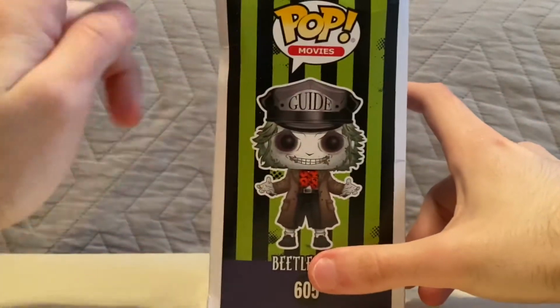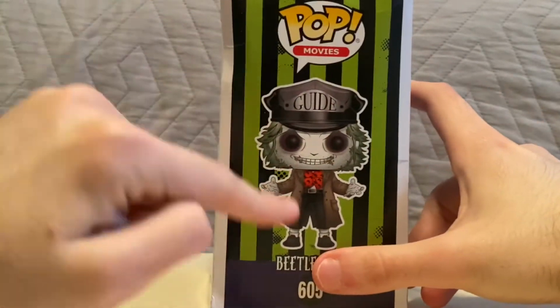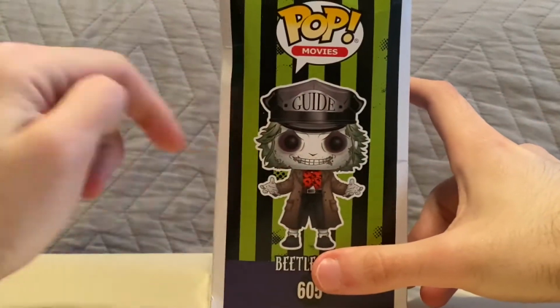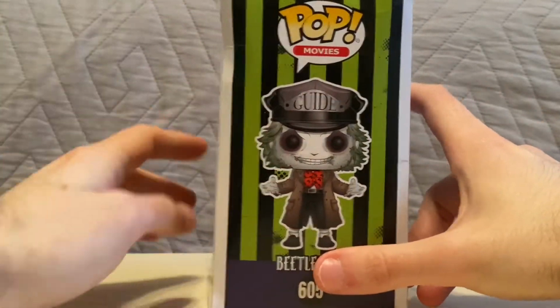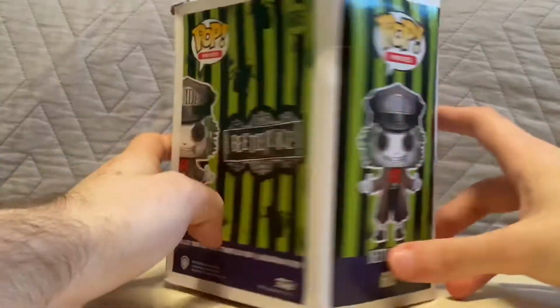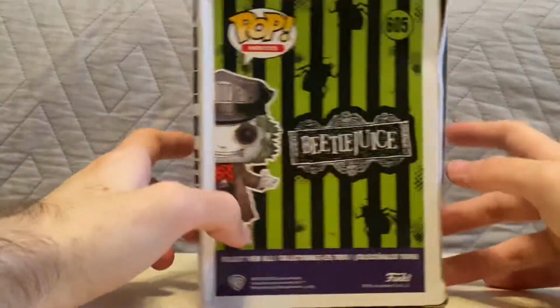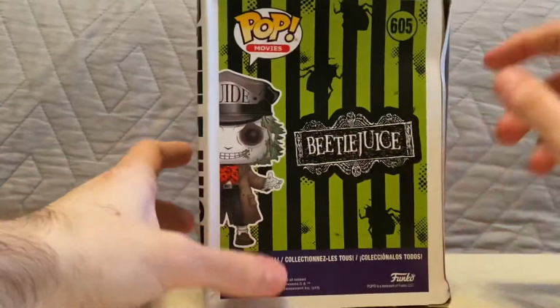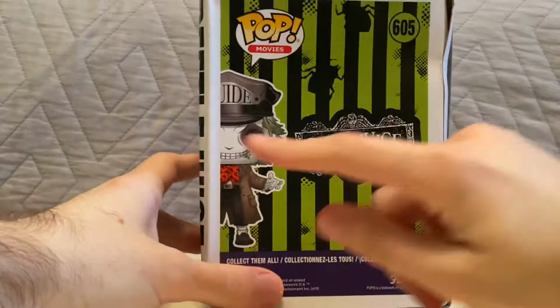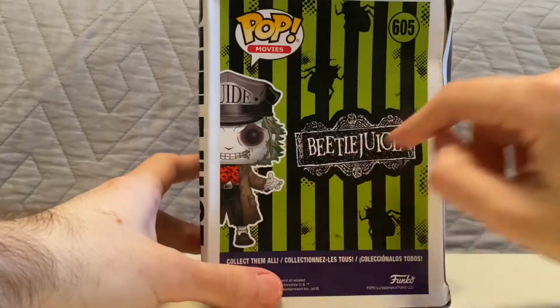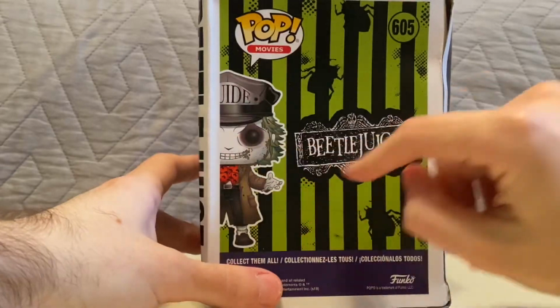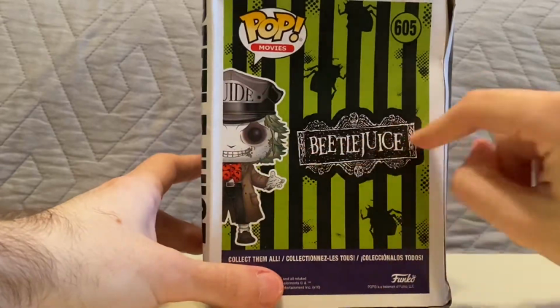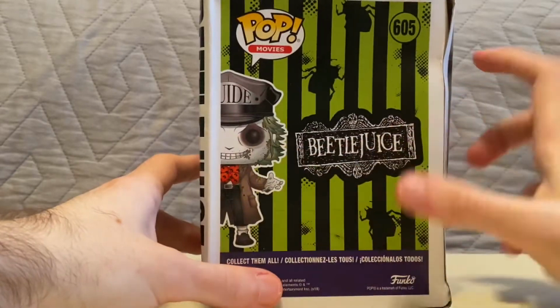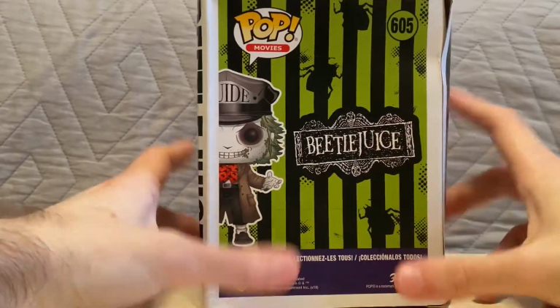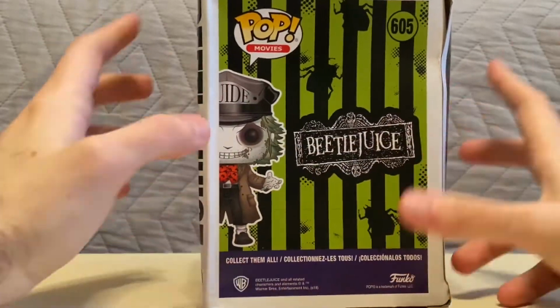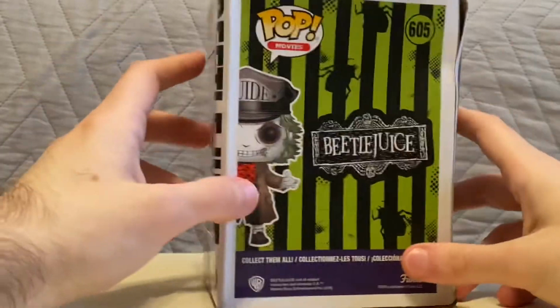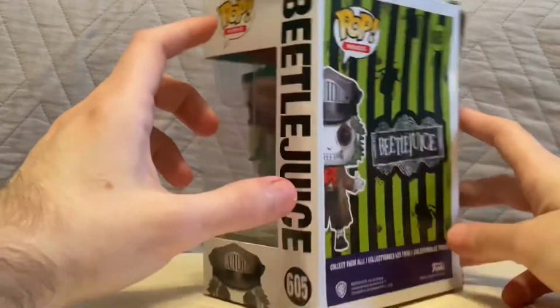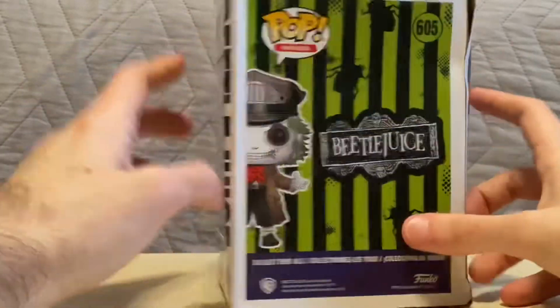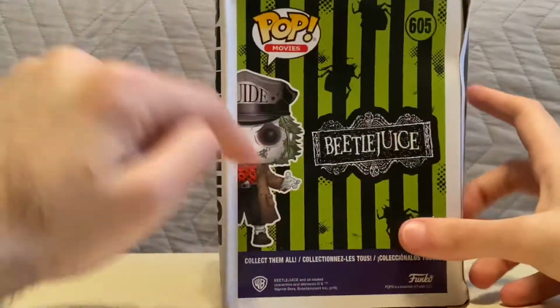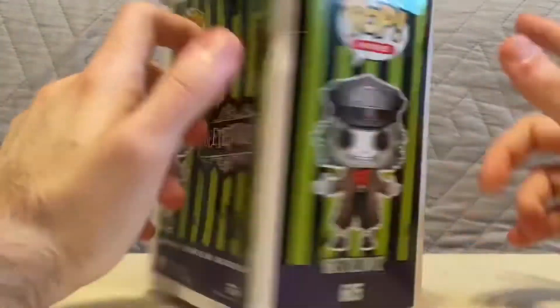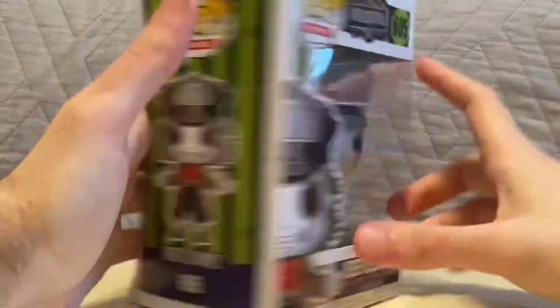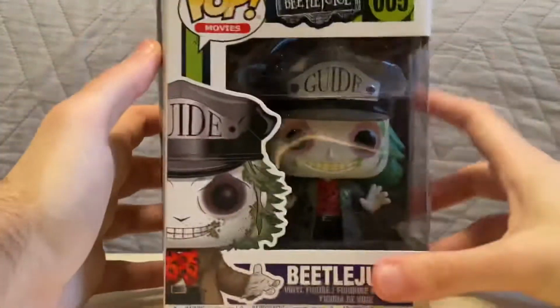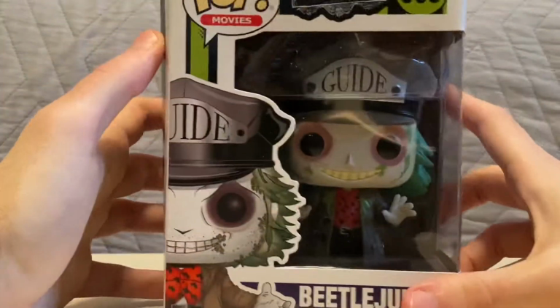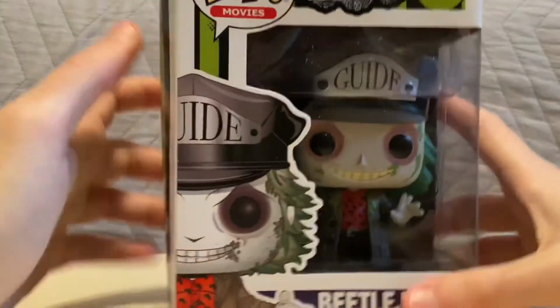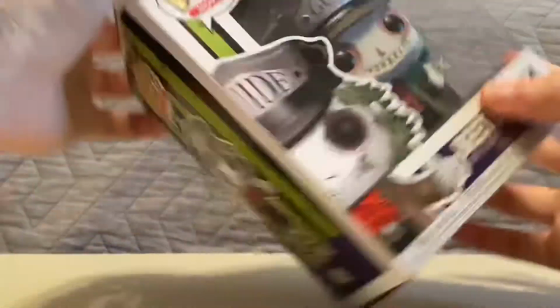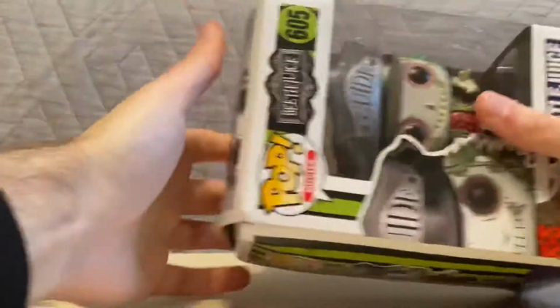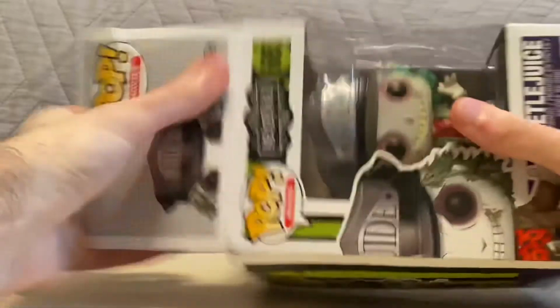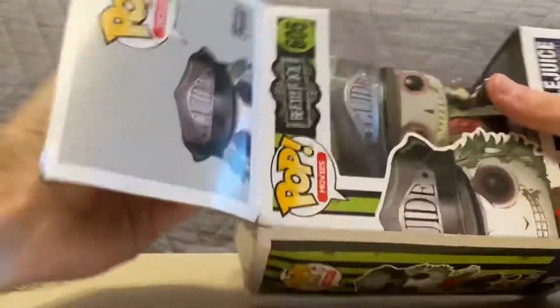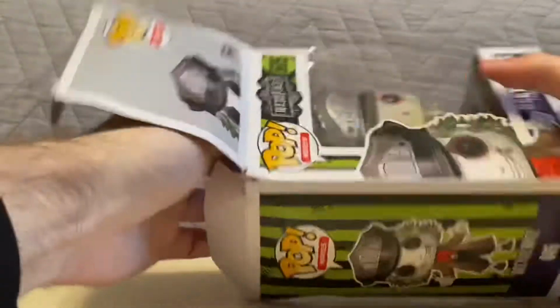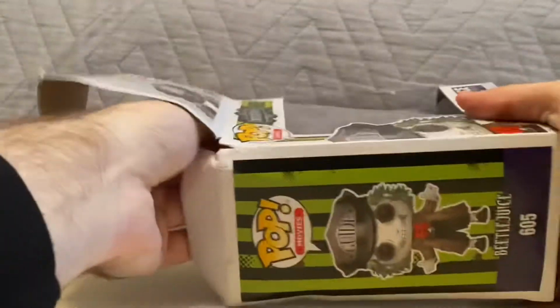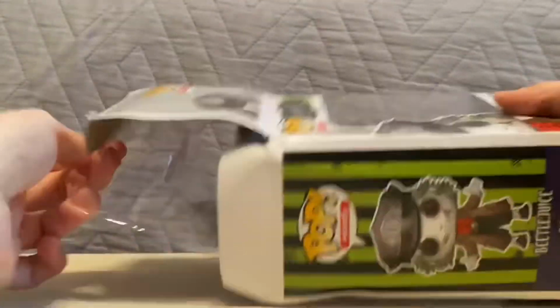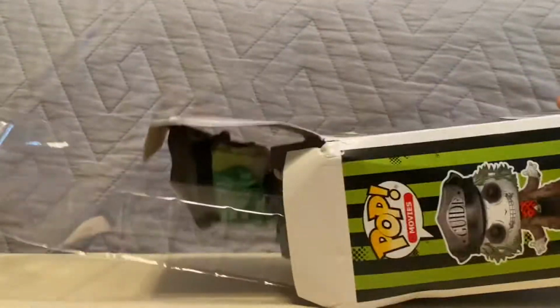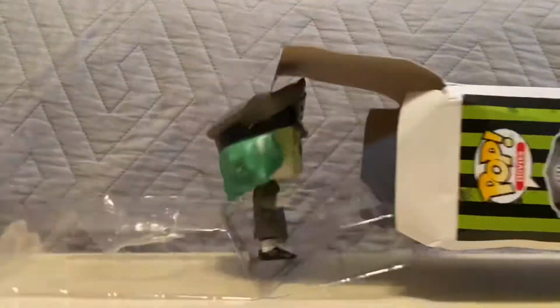On the side, we have a picture of Beetlejuice, and on the back, the title — Beetlejuice — and another picture of him. He looks really cool, but not until we get him out of his box.